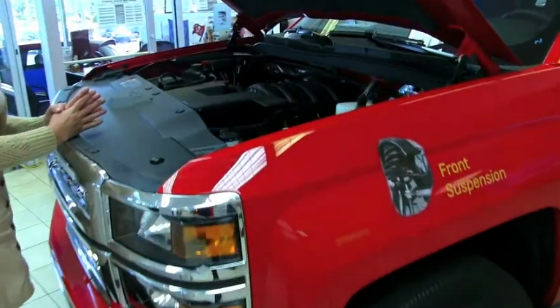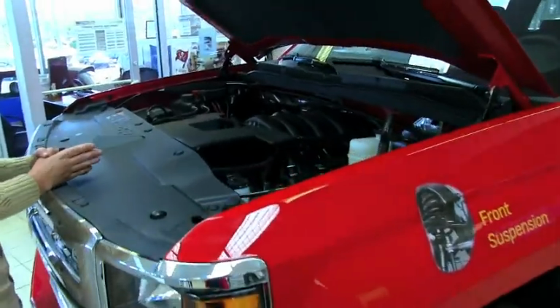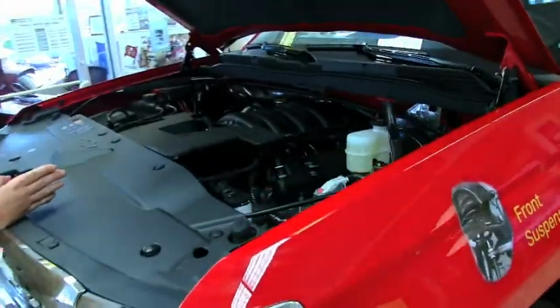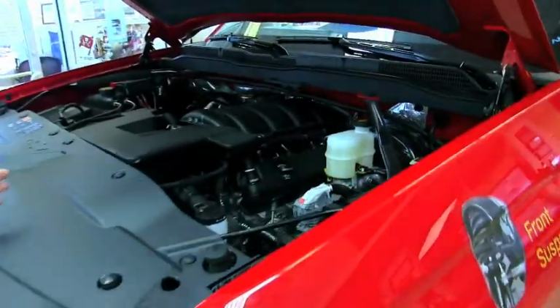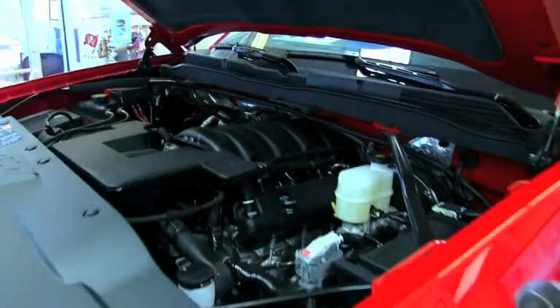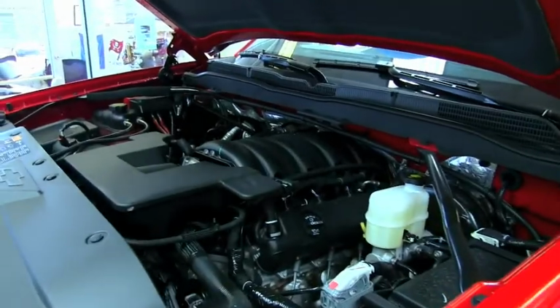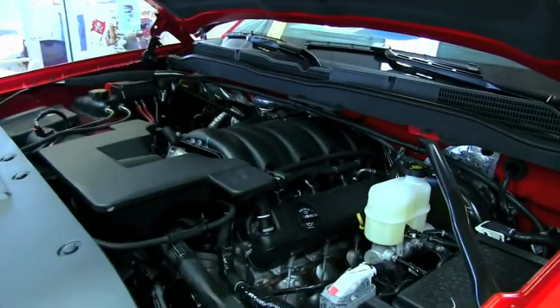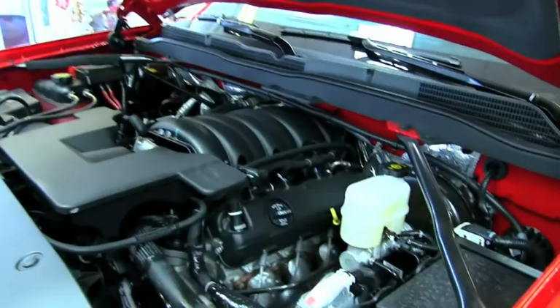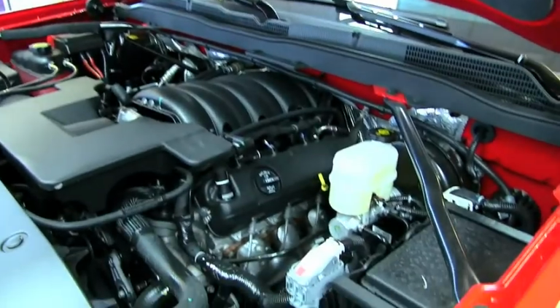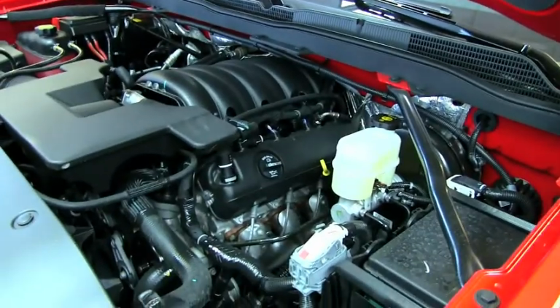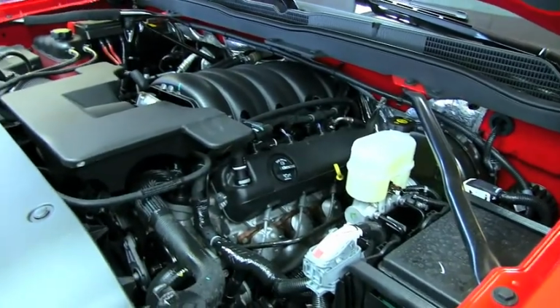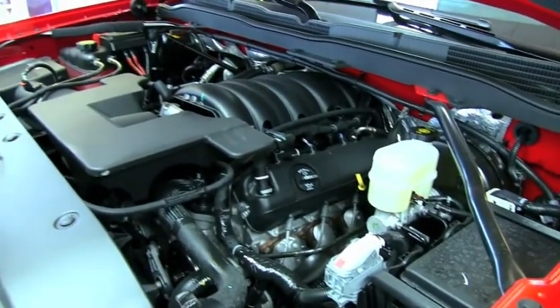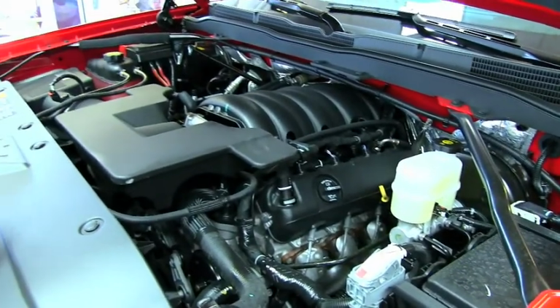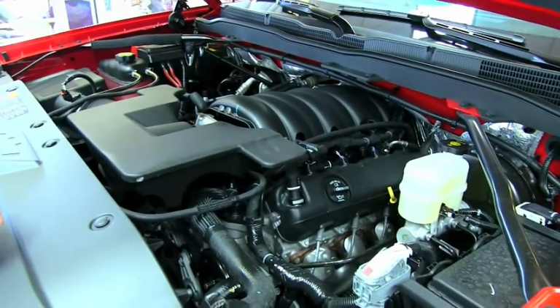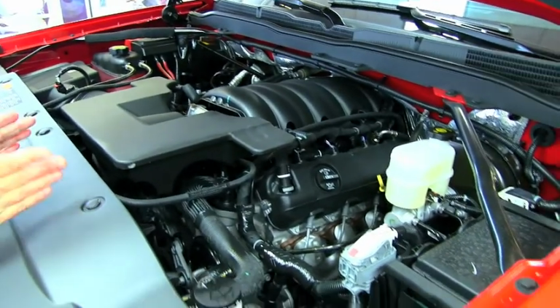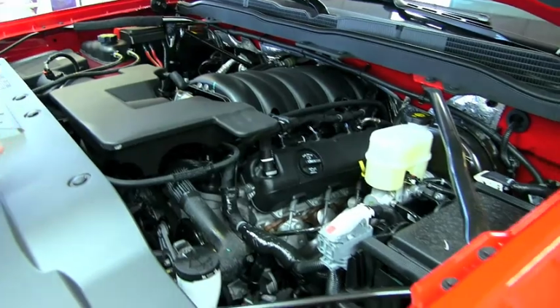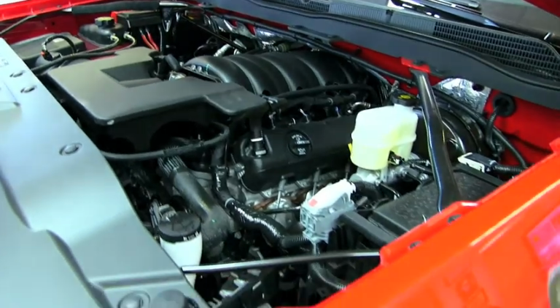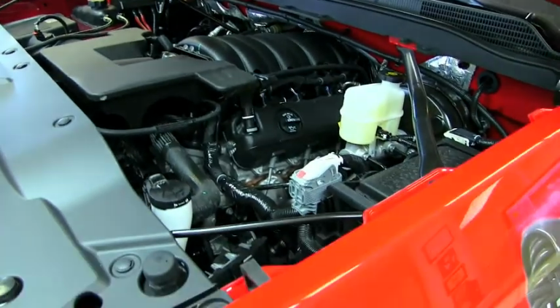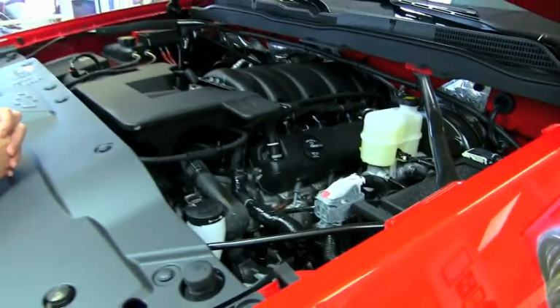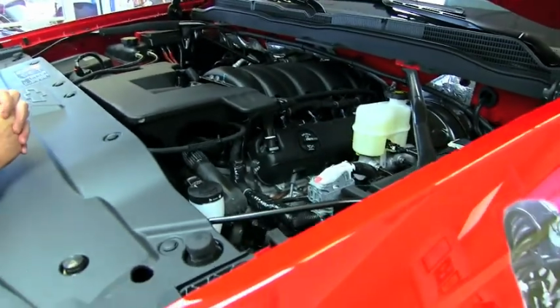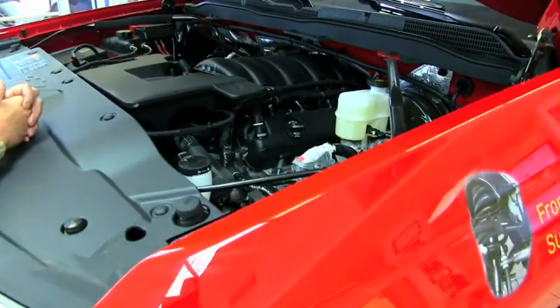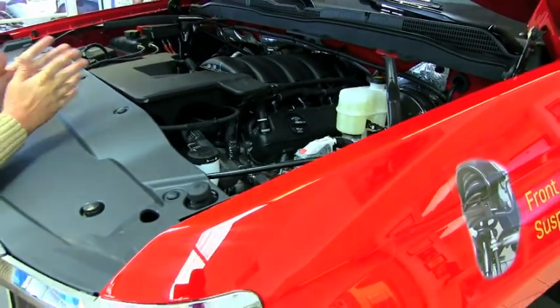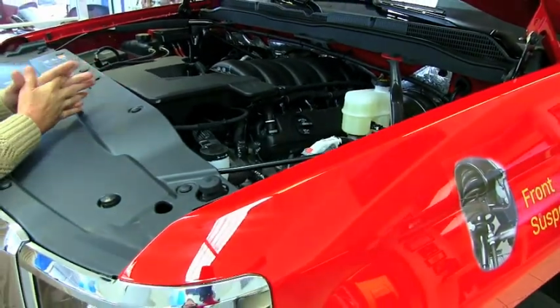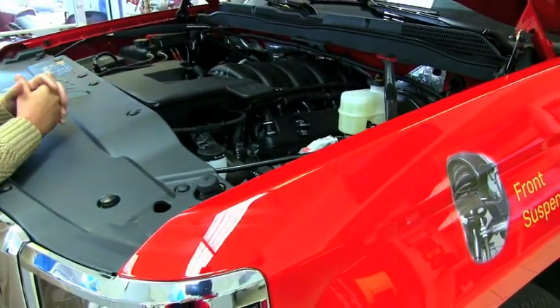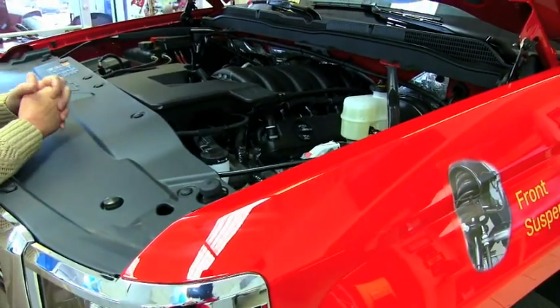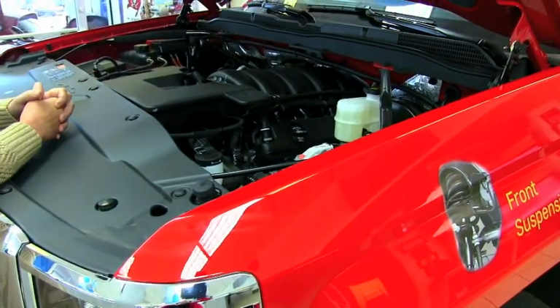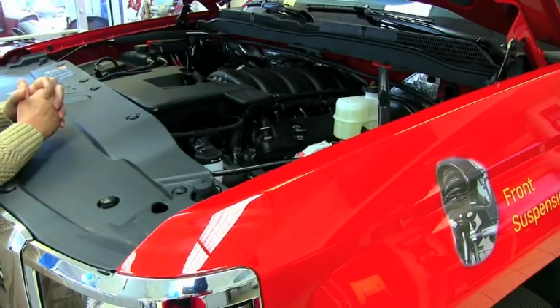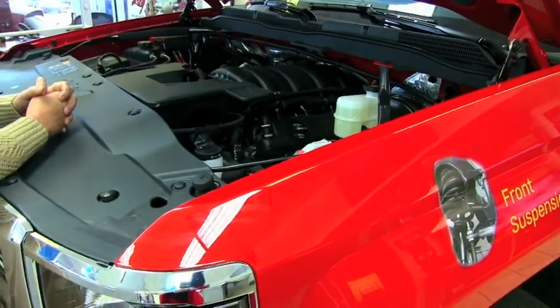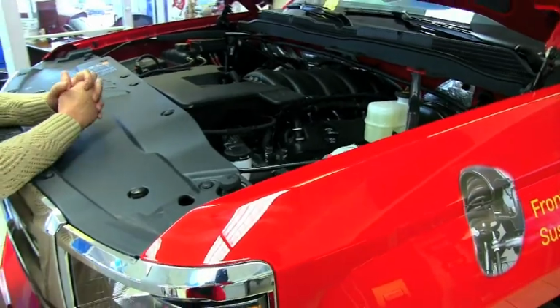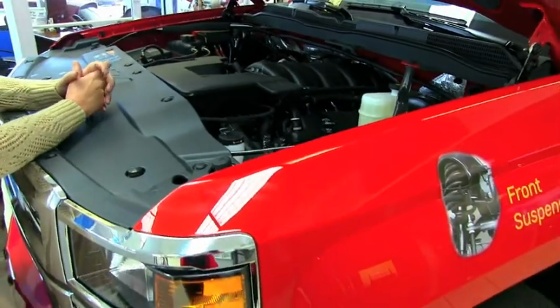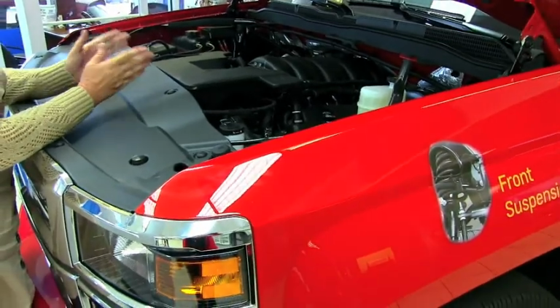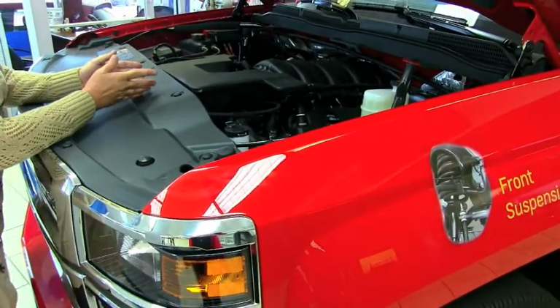Something new about these vehicles — having sold them for about 15 years — is that the radiator fluid is good for 150,000 miles or five years, so you're not changing that every year. The transmission is good for 100,000 miles and you don't change the oil but every 7,500 miles. That puts money in your pocket because you have less maintenance.